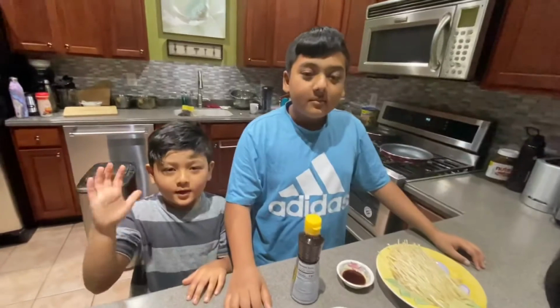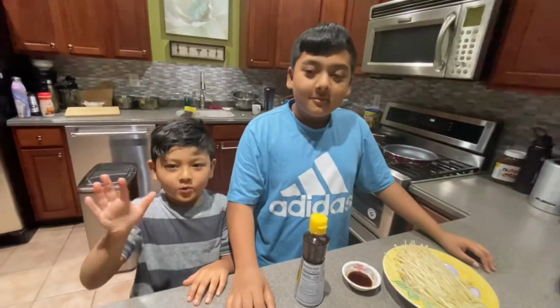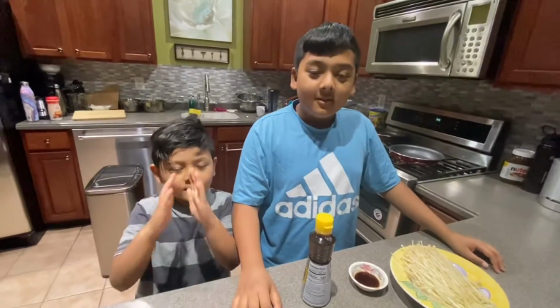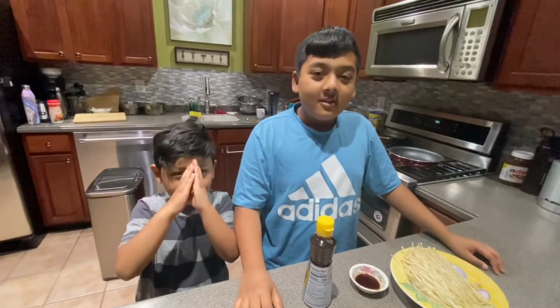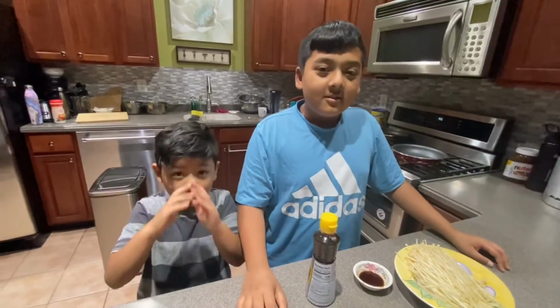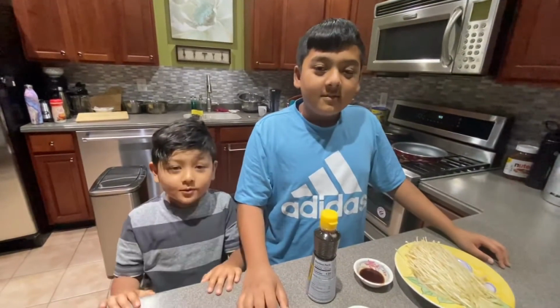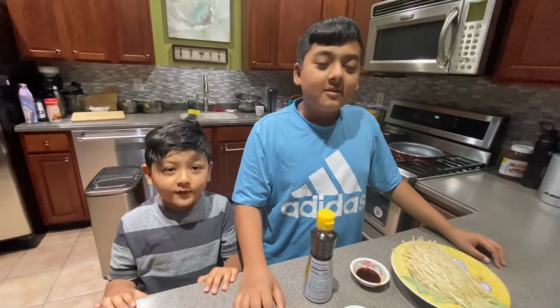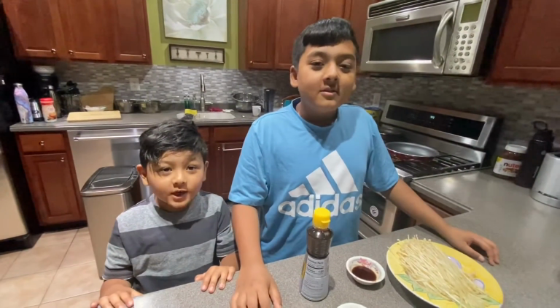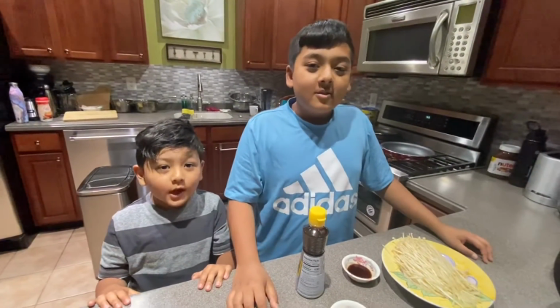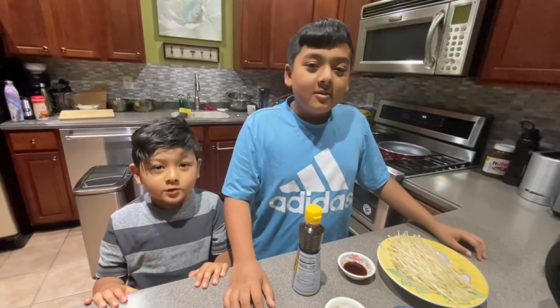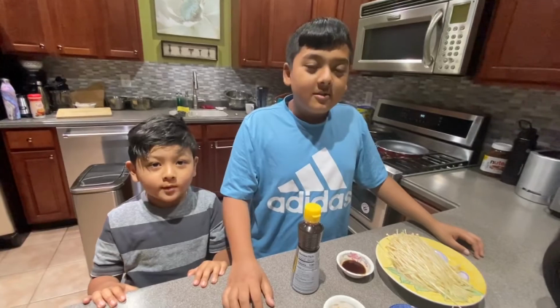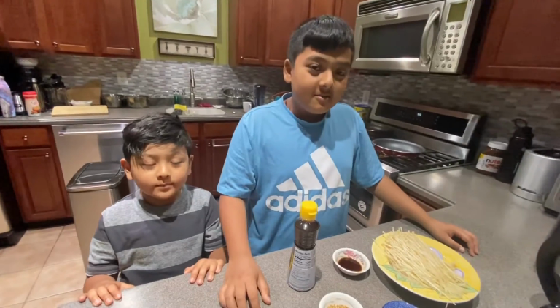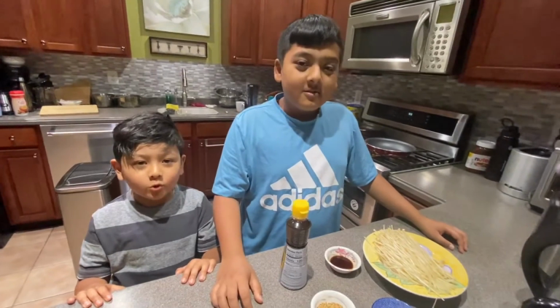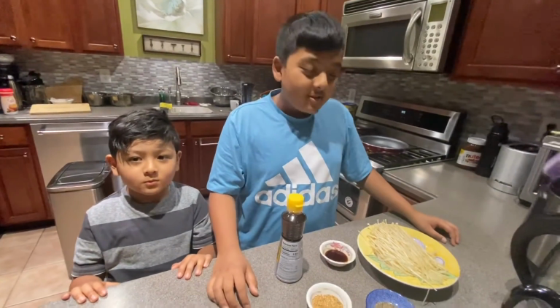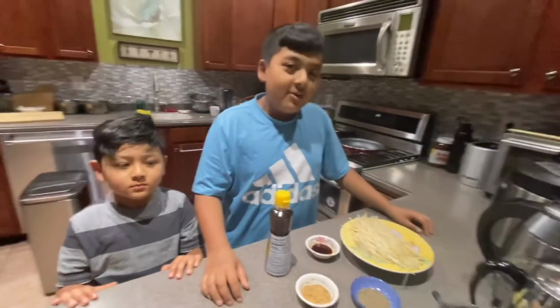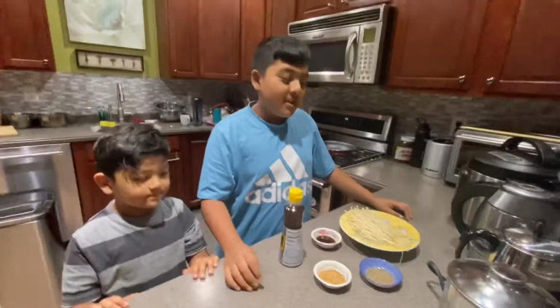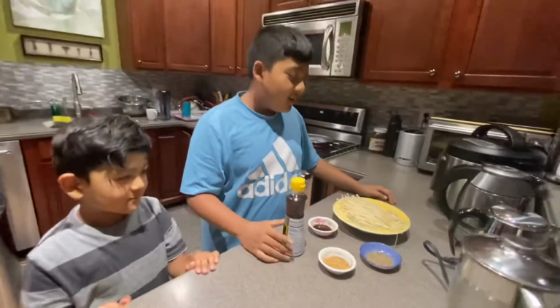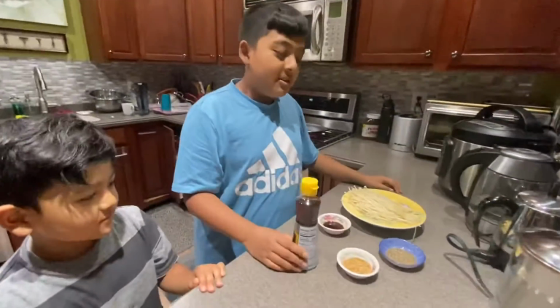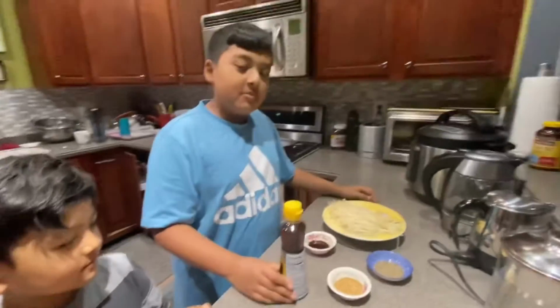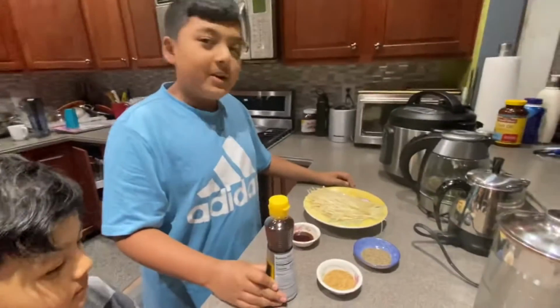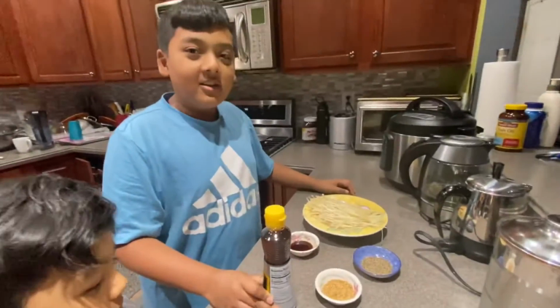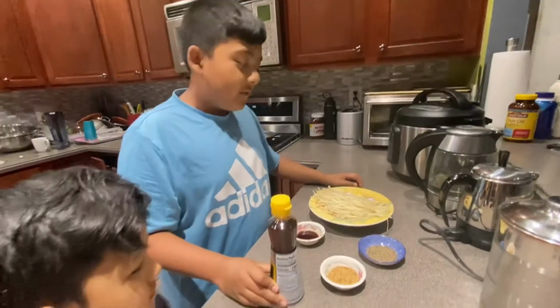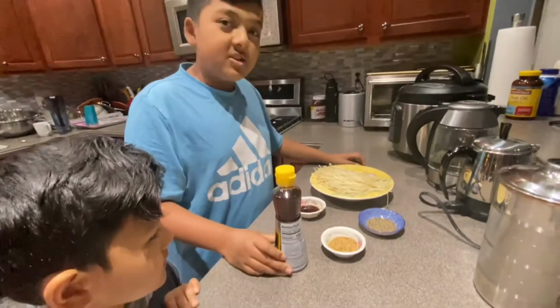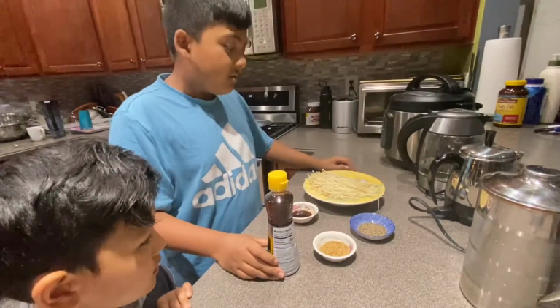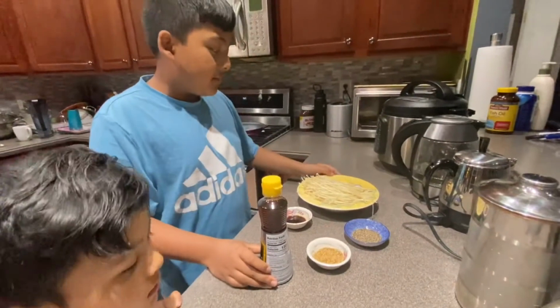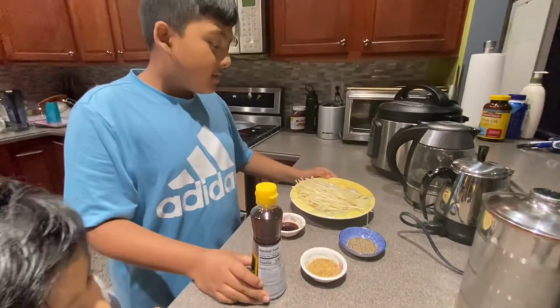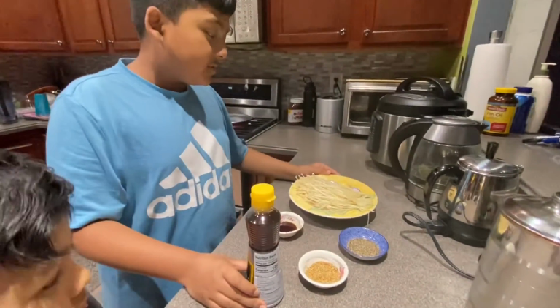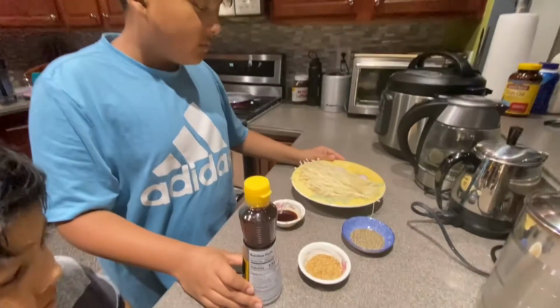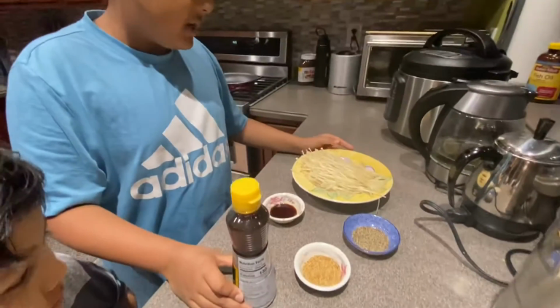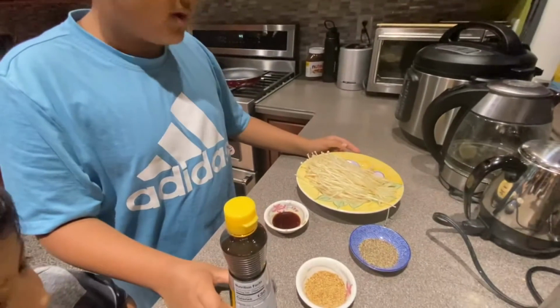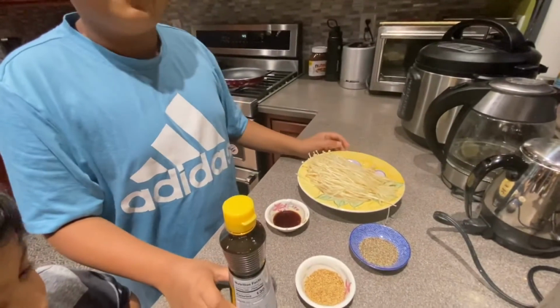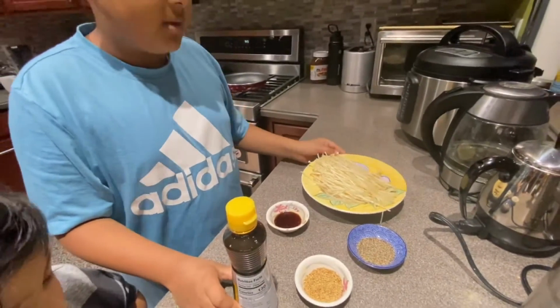Hello everyone, namaste! Welcome to our family channel and watch my brother make something cool. Today we will be making Enoki mushroom pasta. For this recipe you'll need some Enoki mushrooms, washed, and the bottoms have to be chopped off.